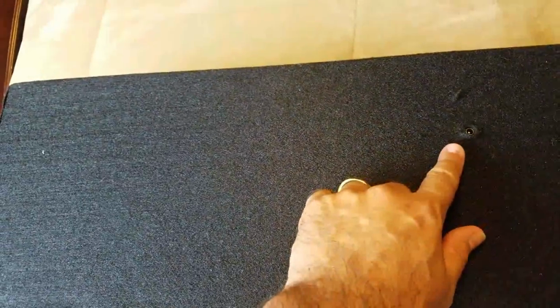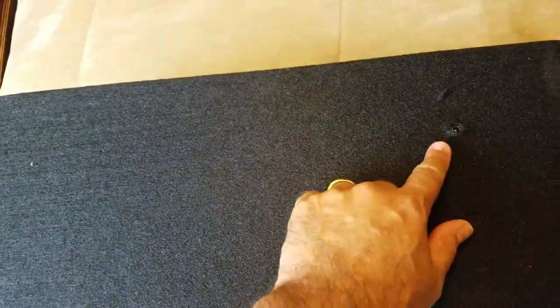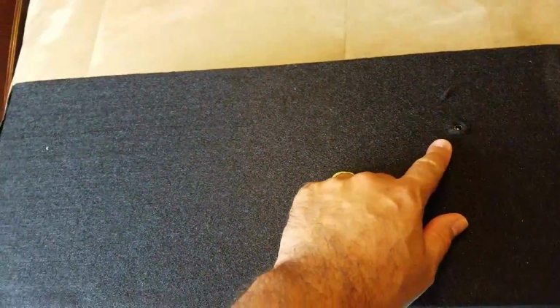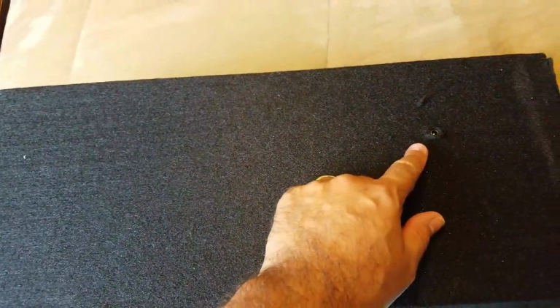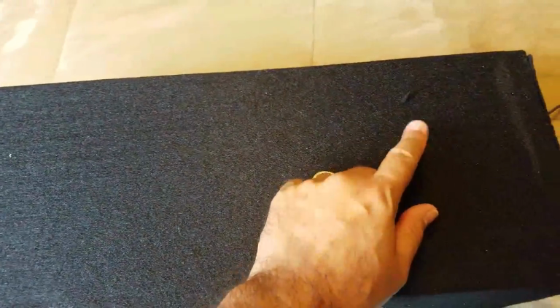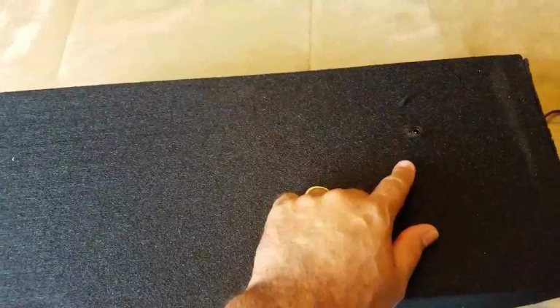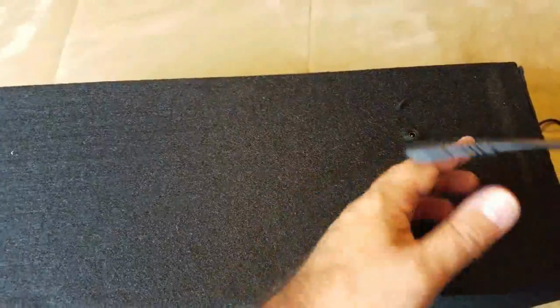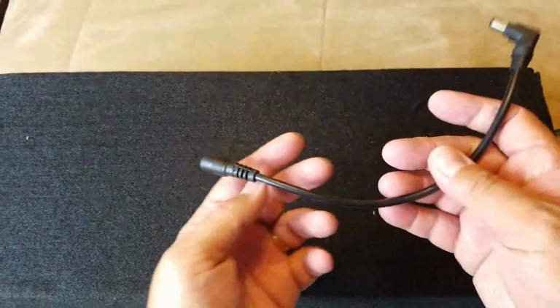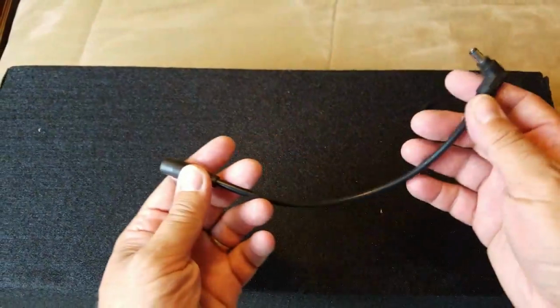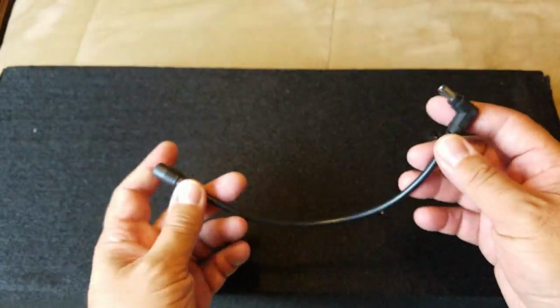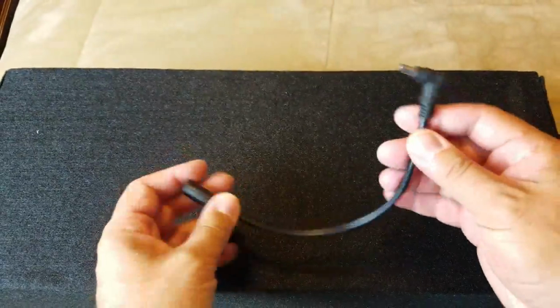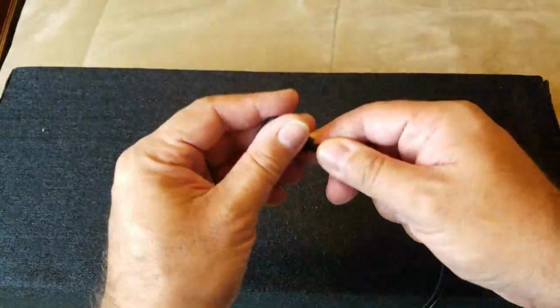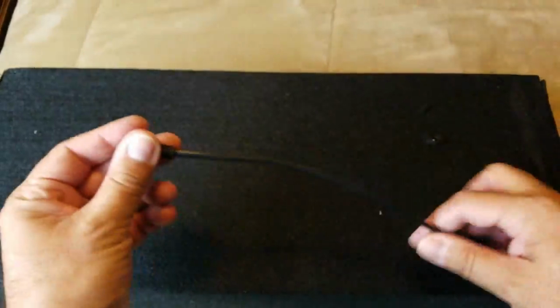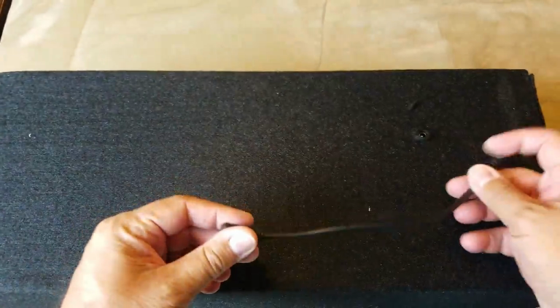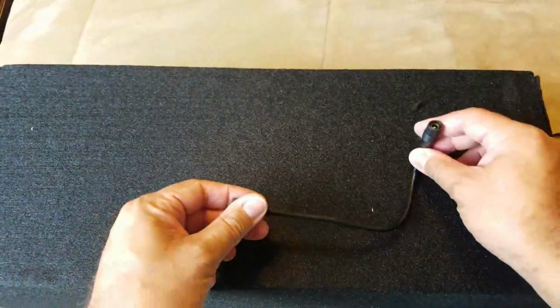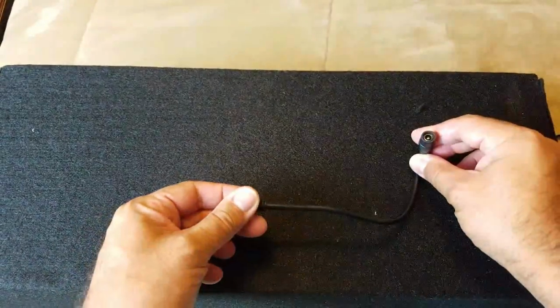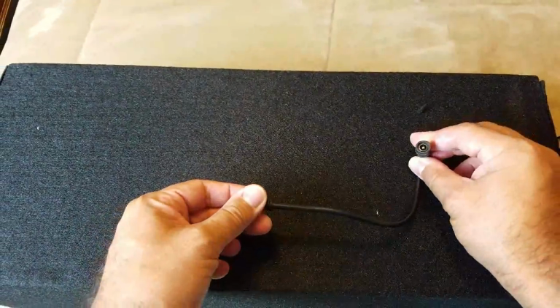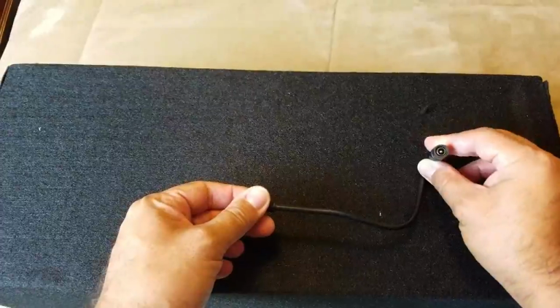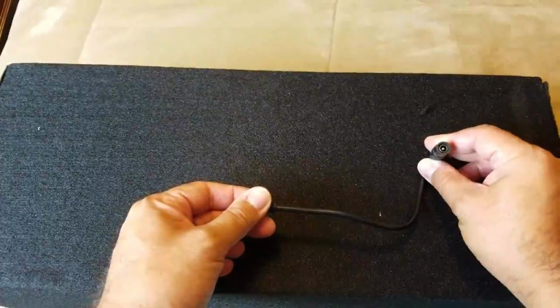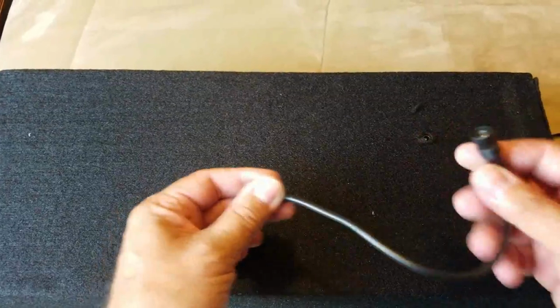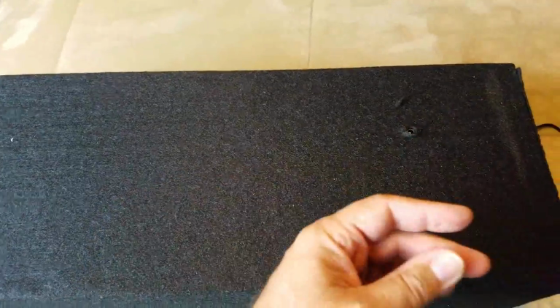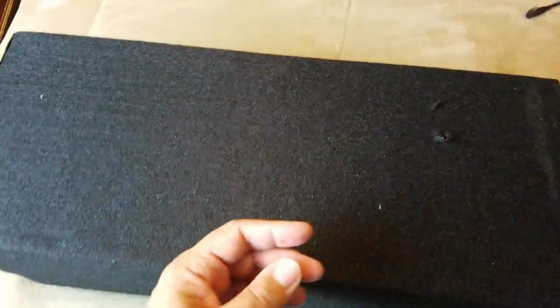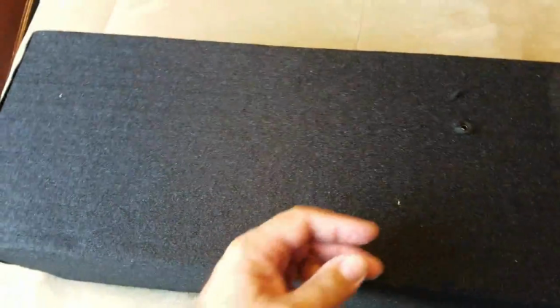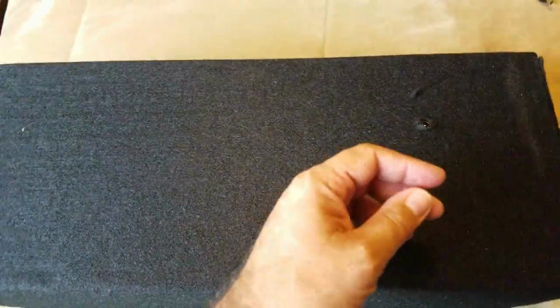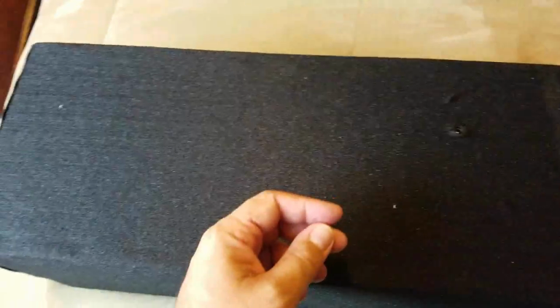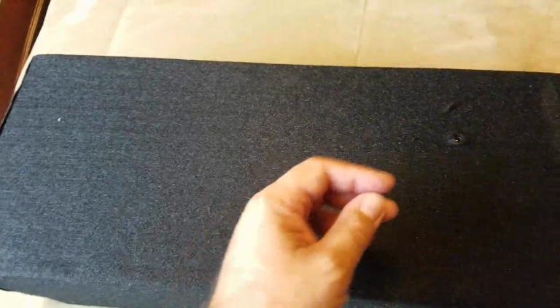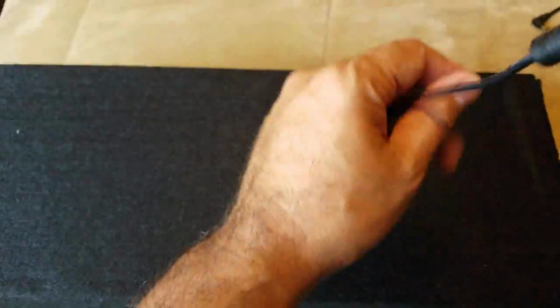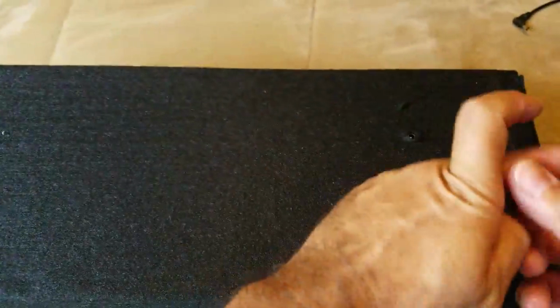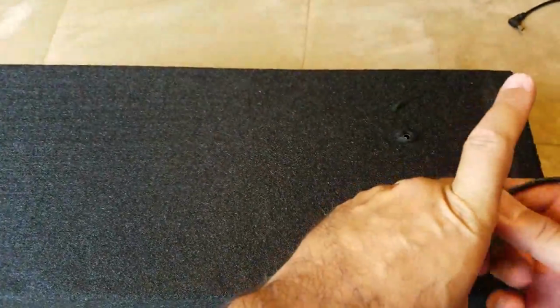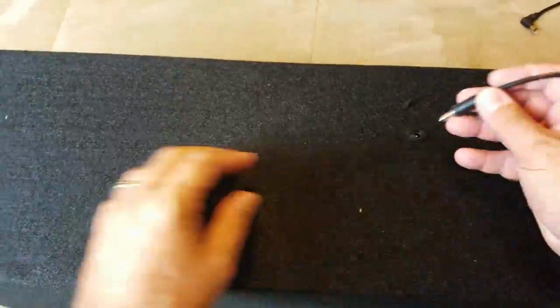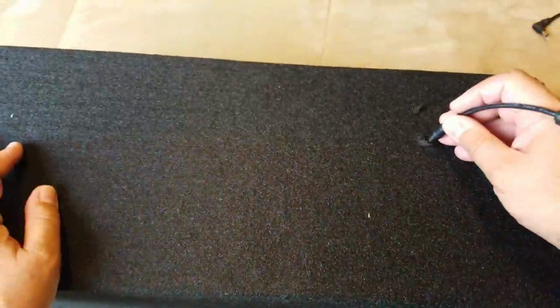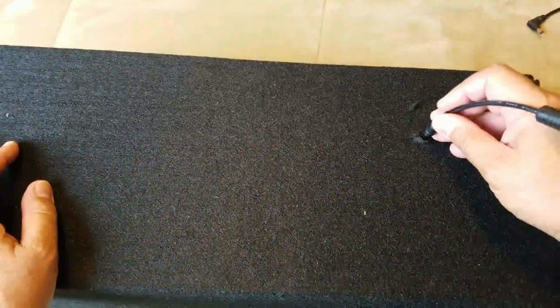I also forgot to mention that I had to get an extension cable to connect to the amplifier and then out to the DC jack, so I can go ahead and connect the power supply to it. The power supply connects simply enough.